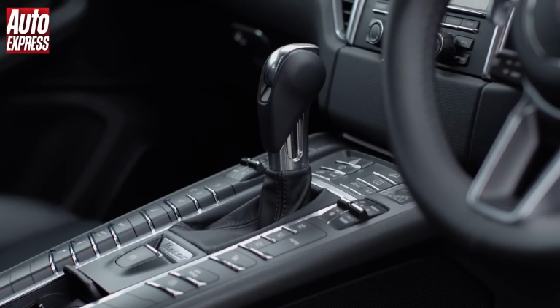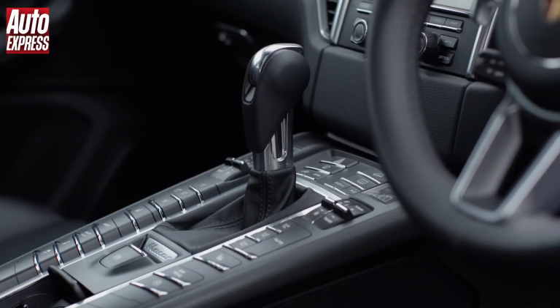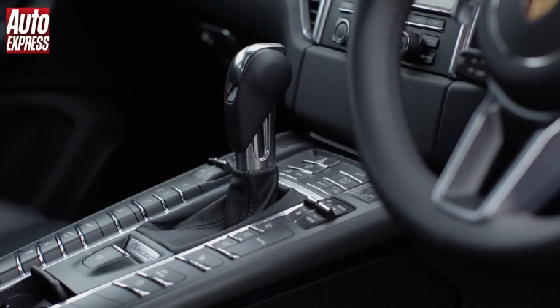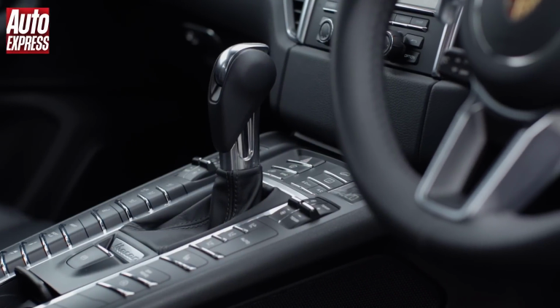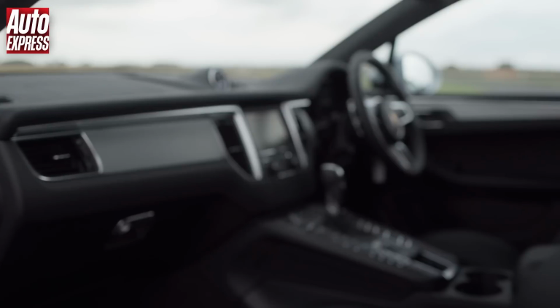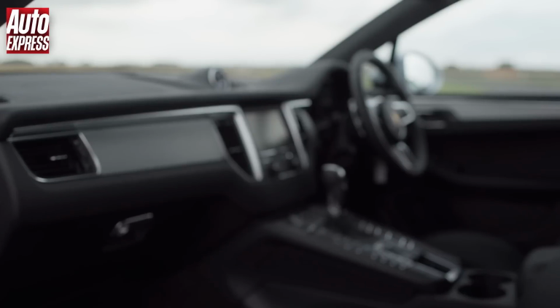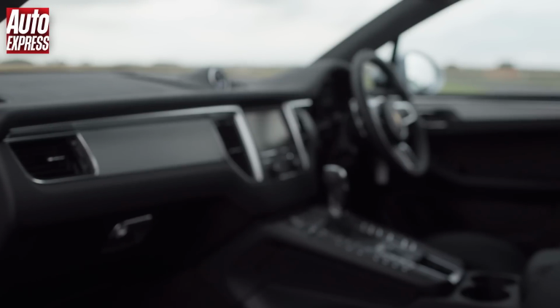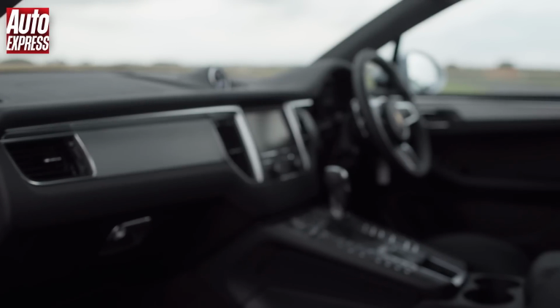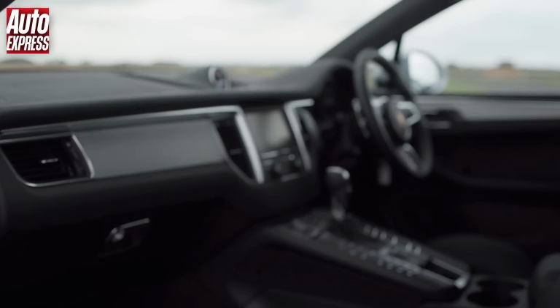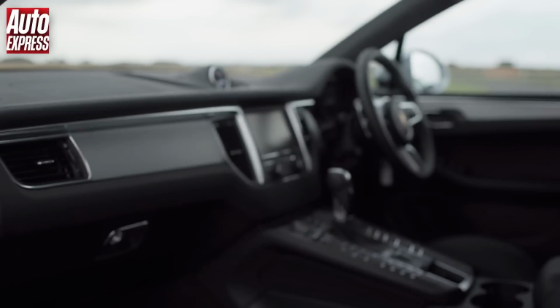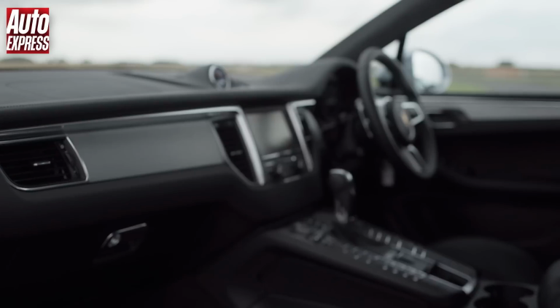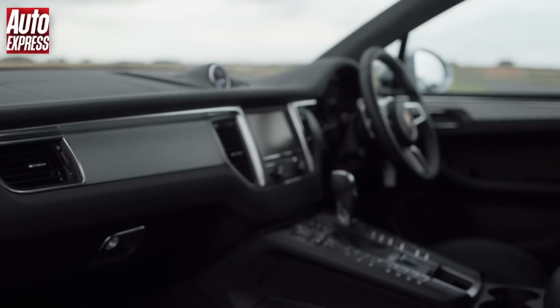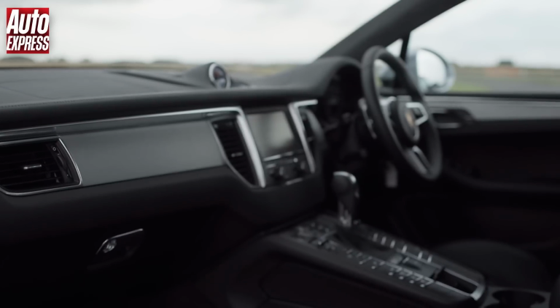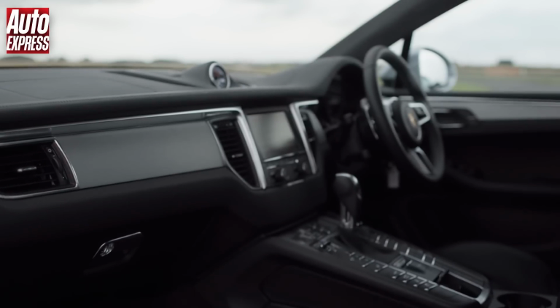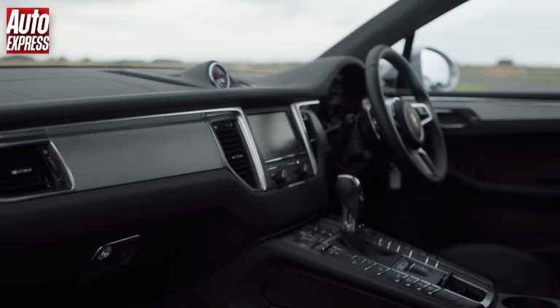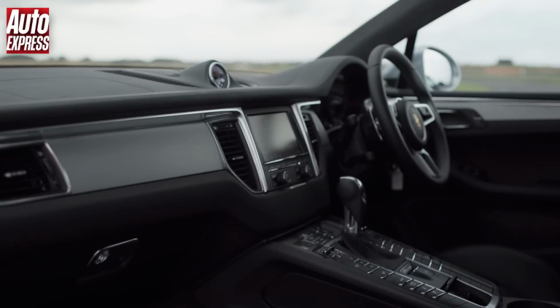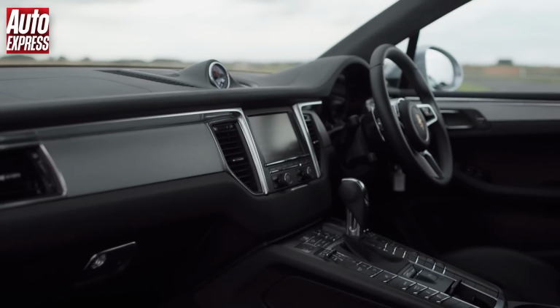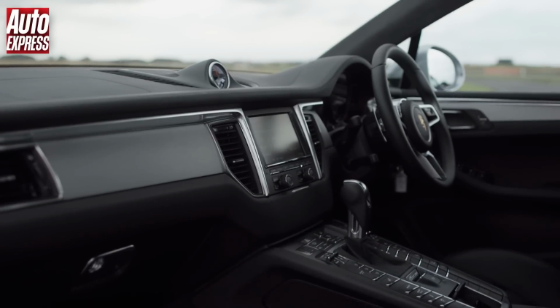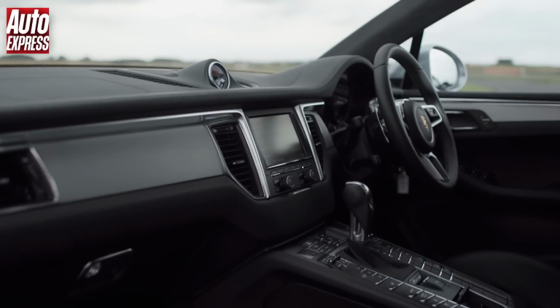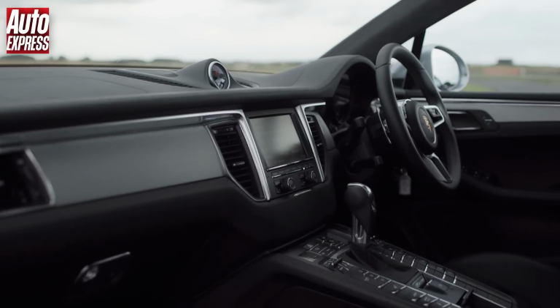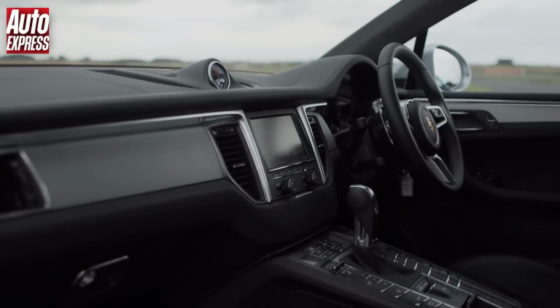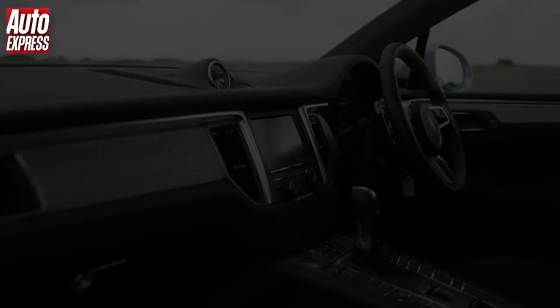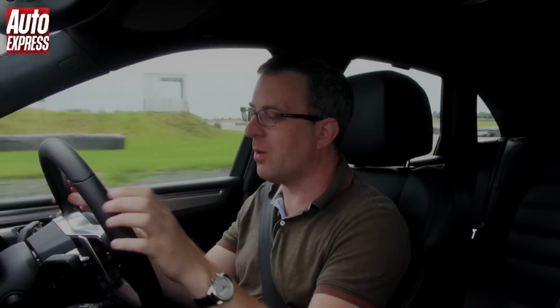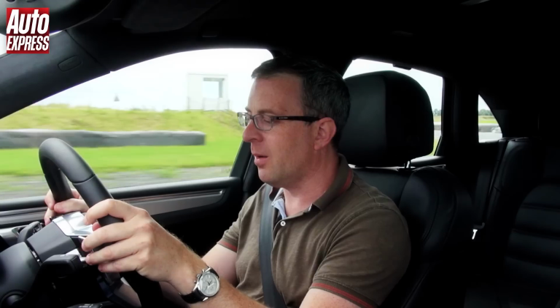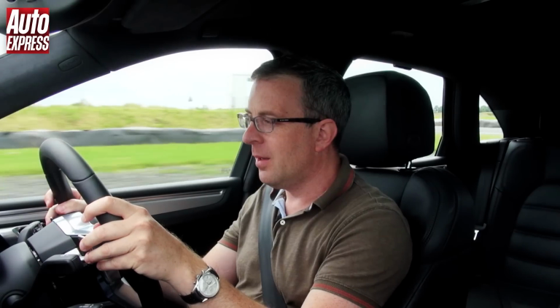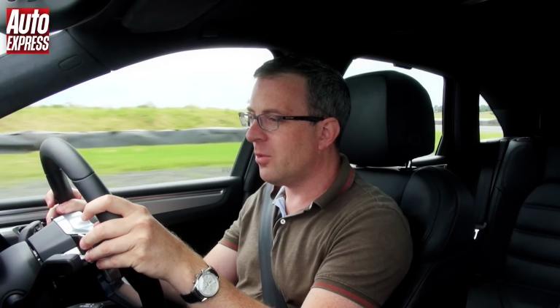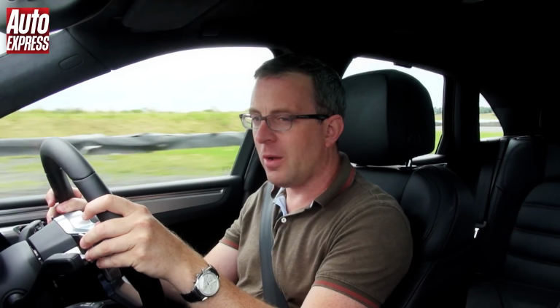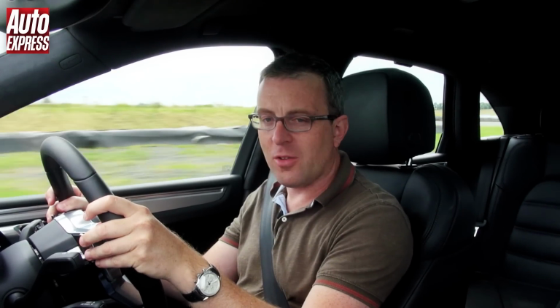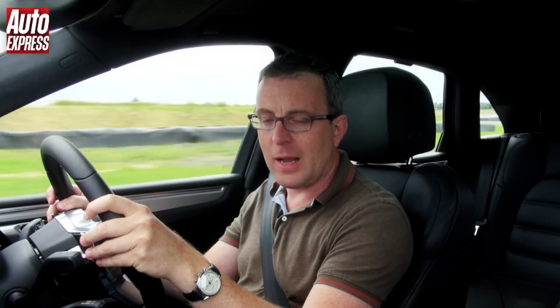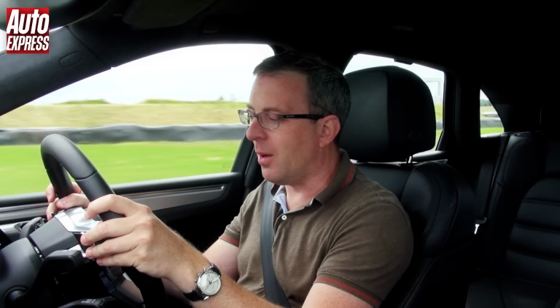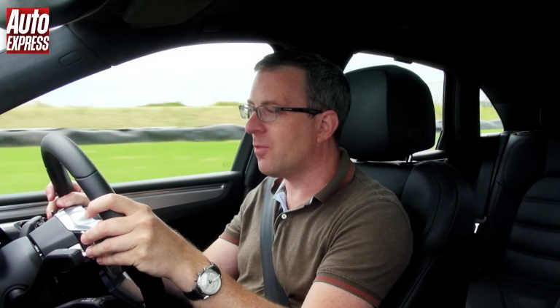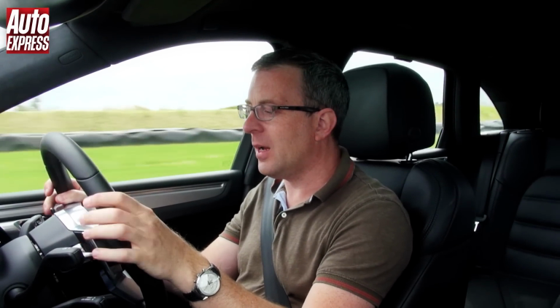I drove the Macan up here very gently on the road and it's a sublime road car — beautiful cabin, really refined, effortless performance. A great road car. But what's it going to be like trying to set a lap time? Let's find out.